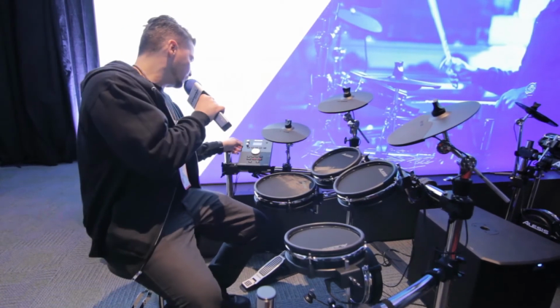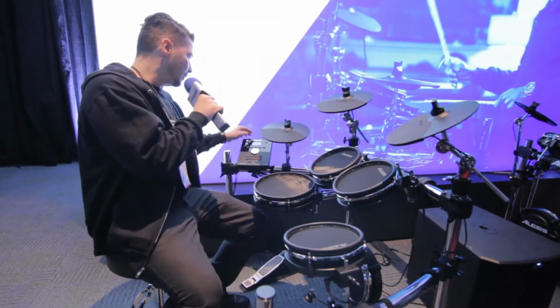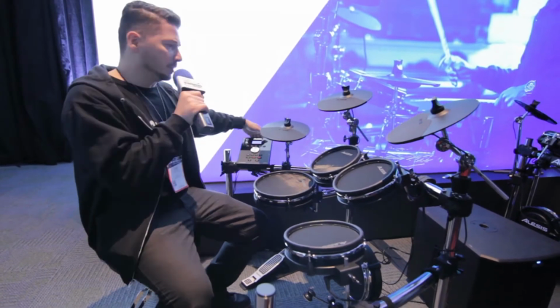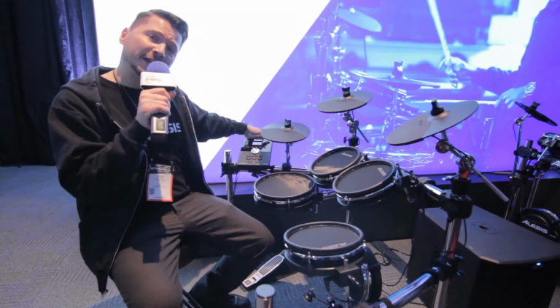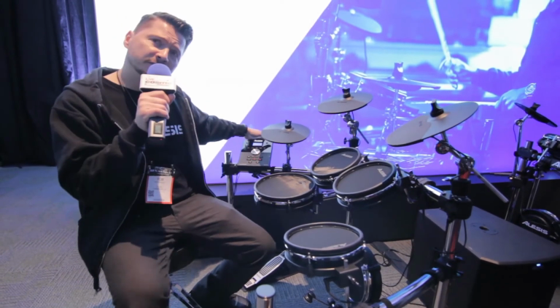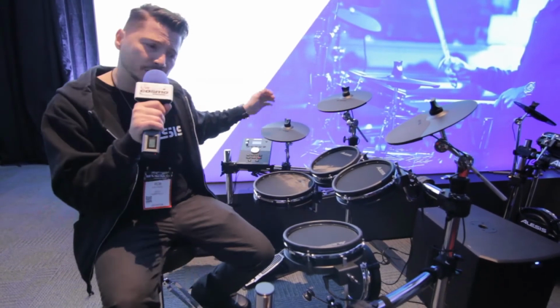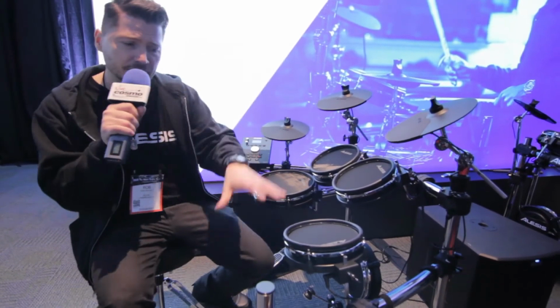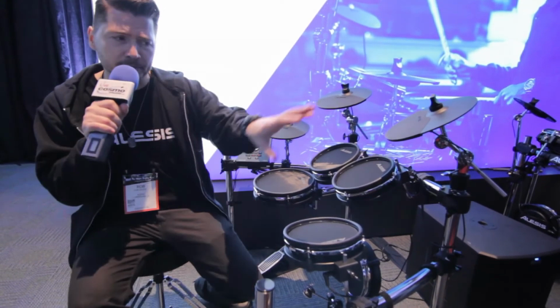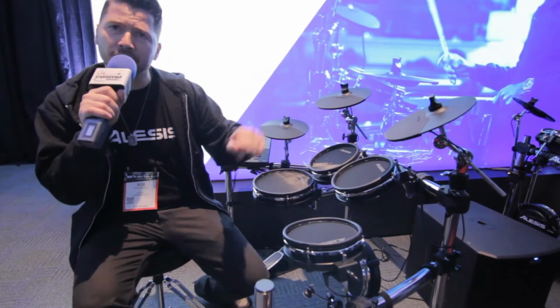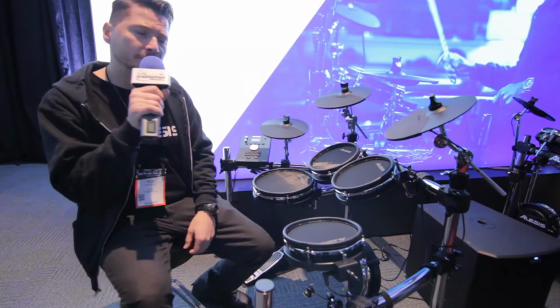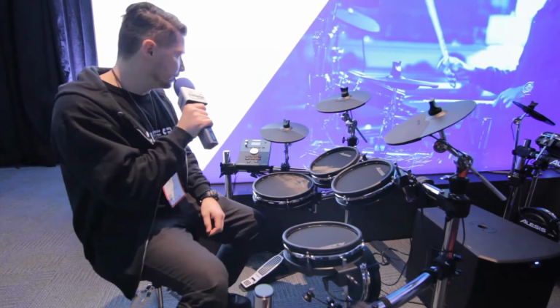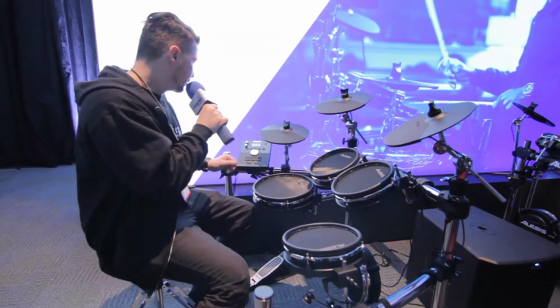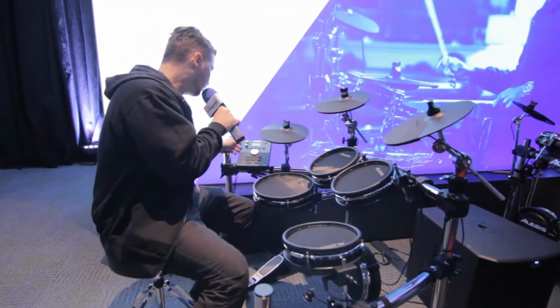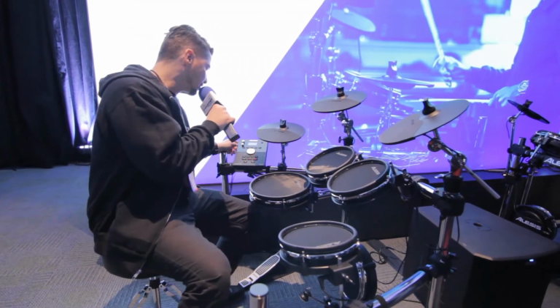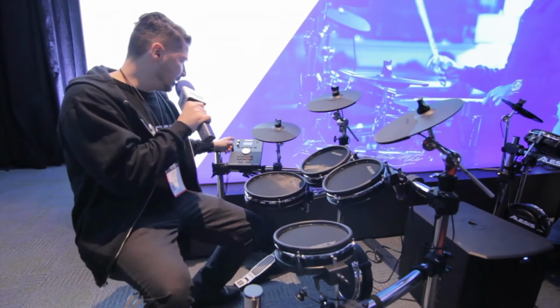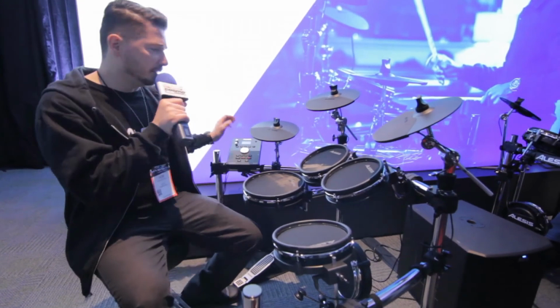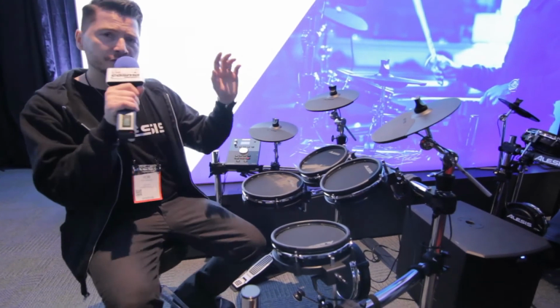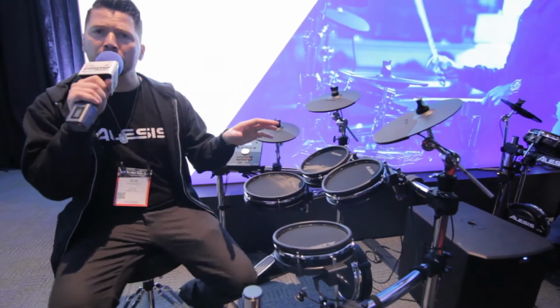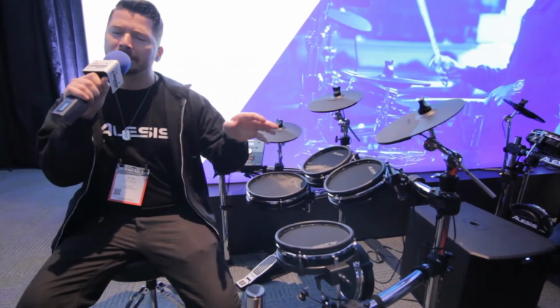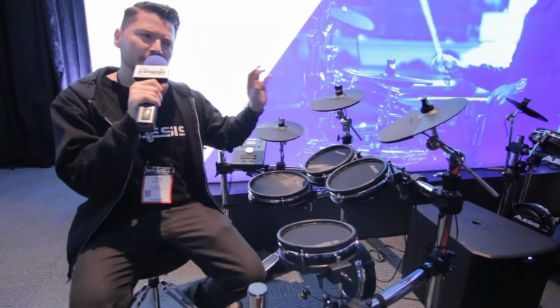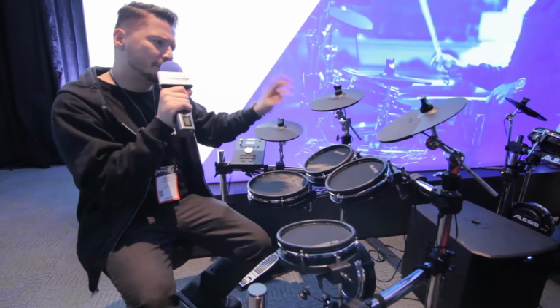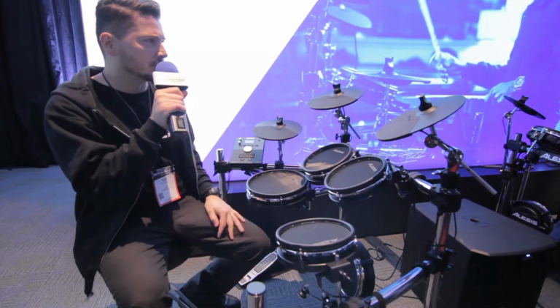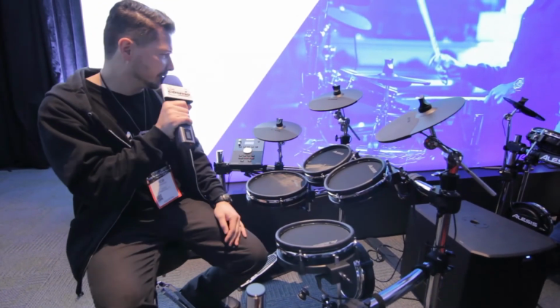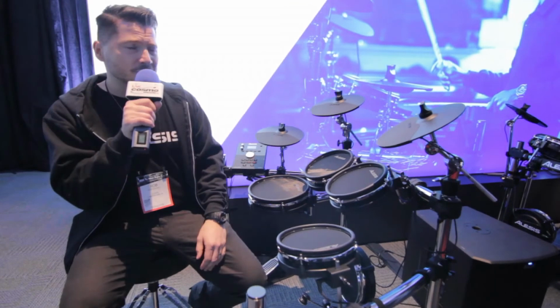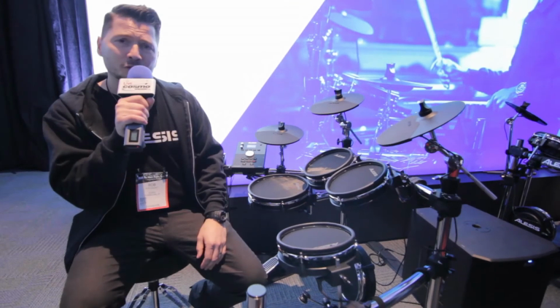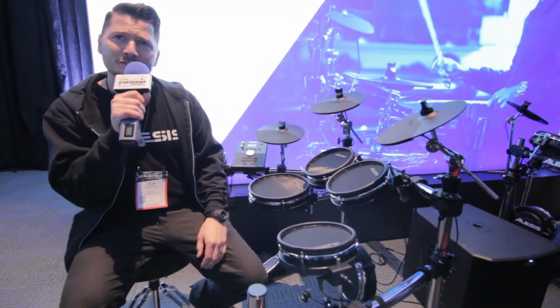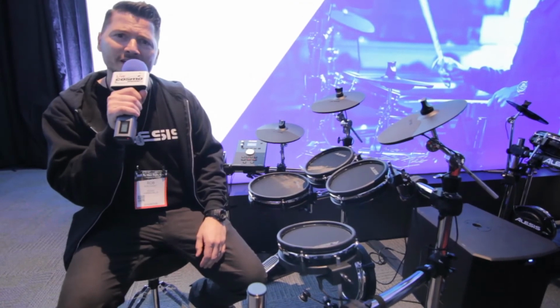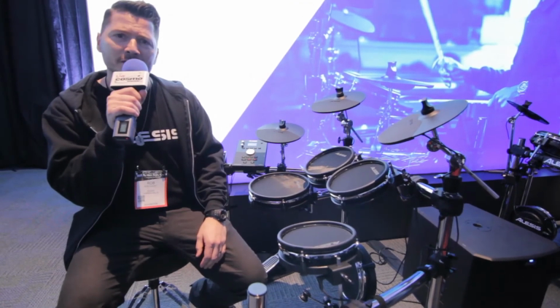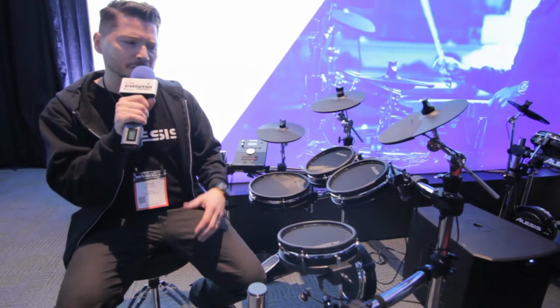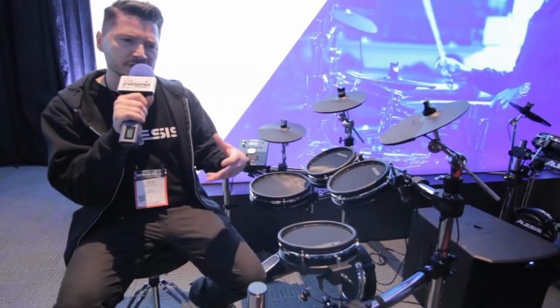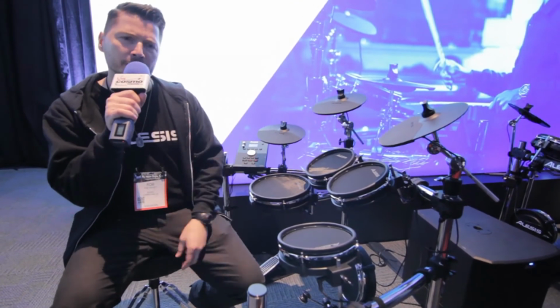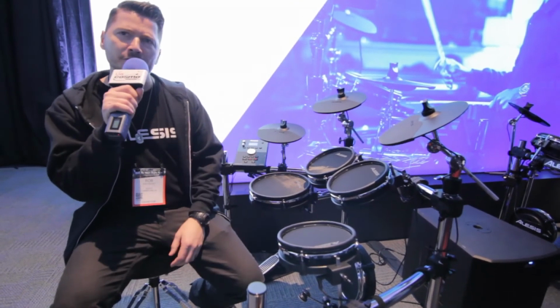You can also expand it — you can add another tom, another ride cymbal as well. So this is the Command Mesh drum set. This is going to be a great kit, especially for beginners and intermediate players.